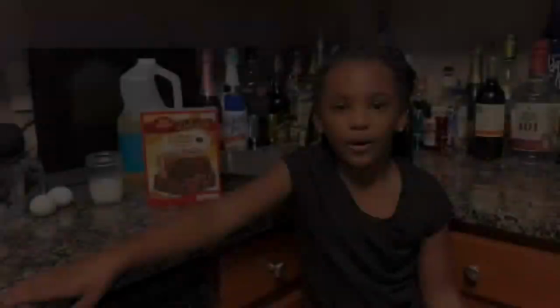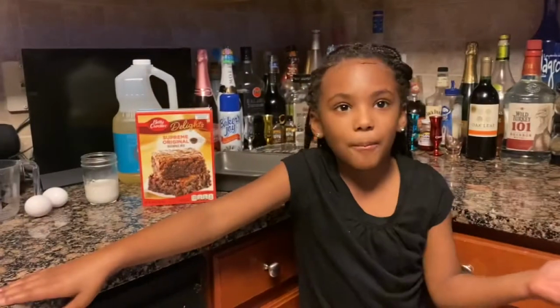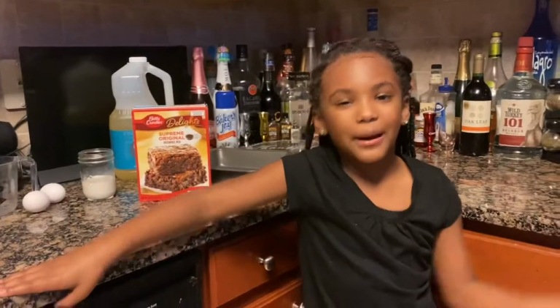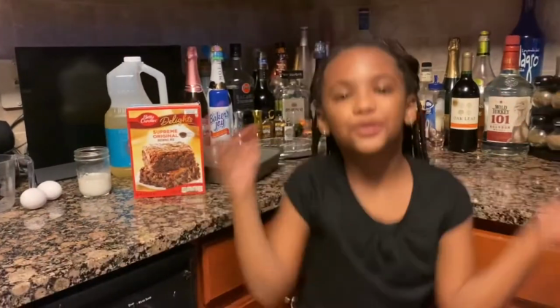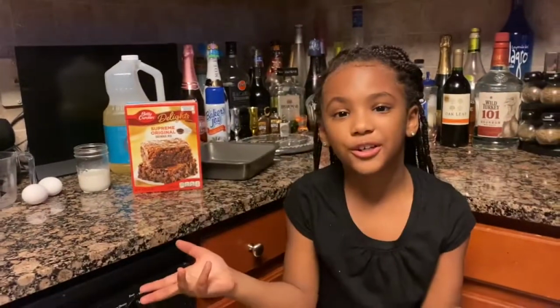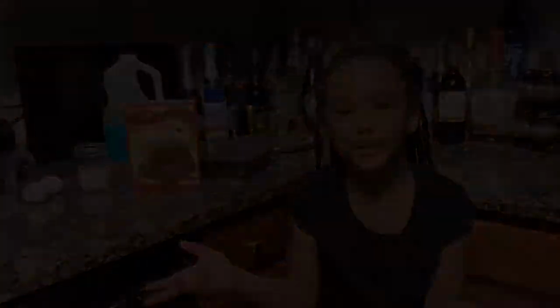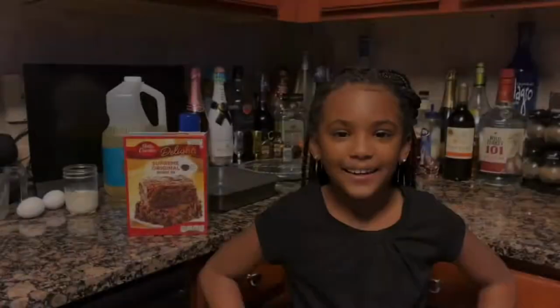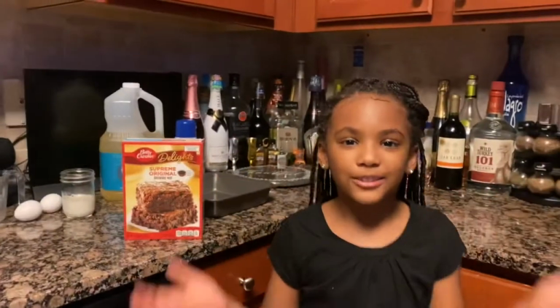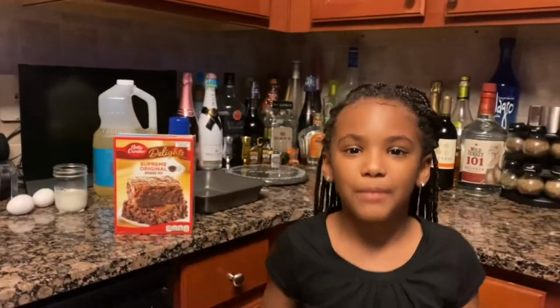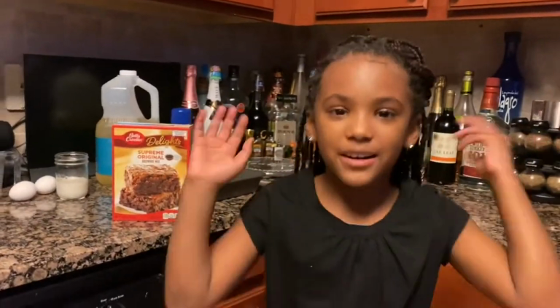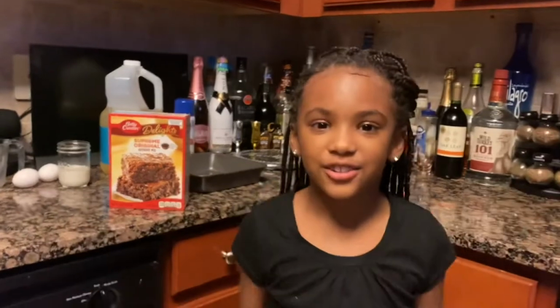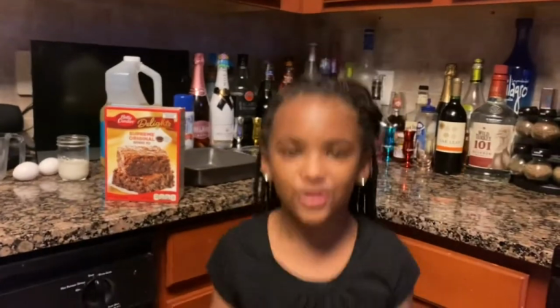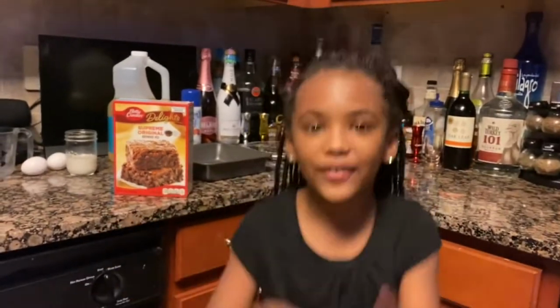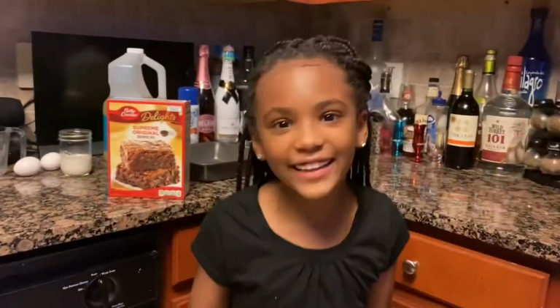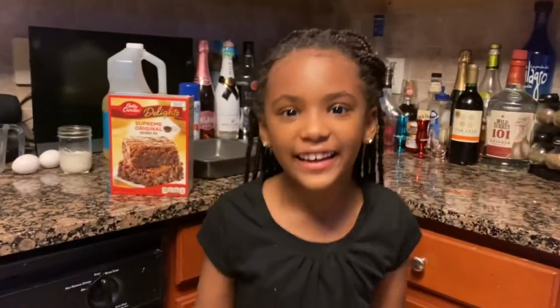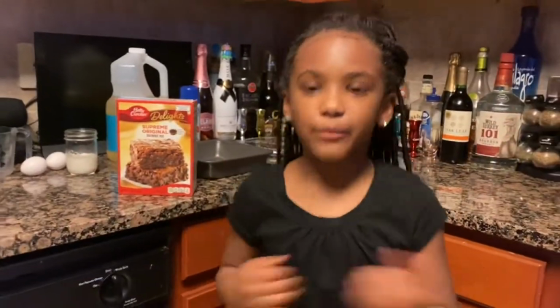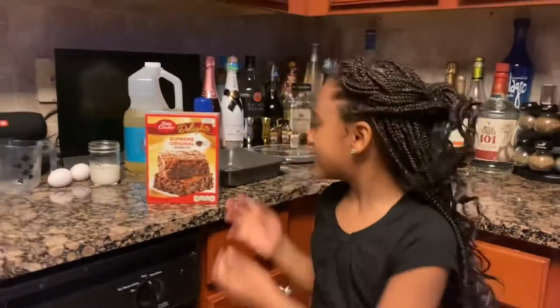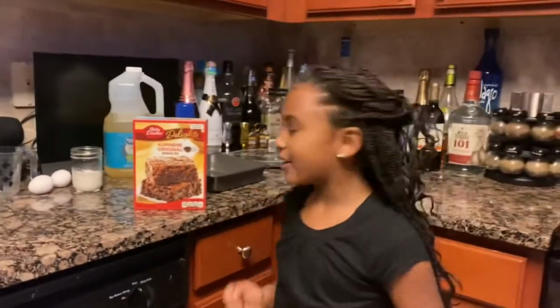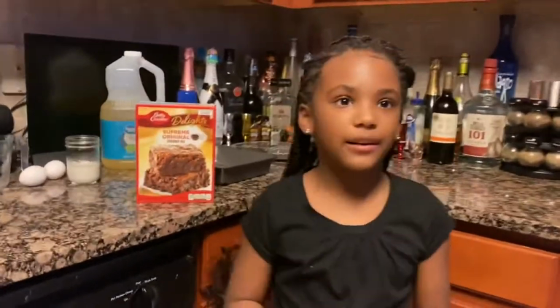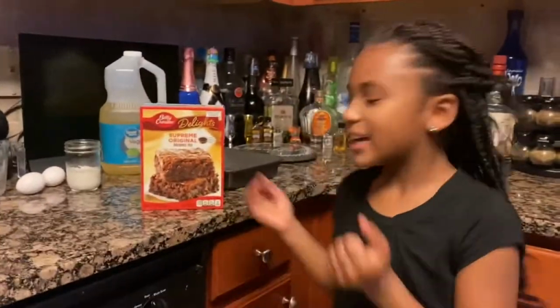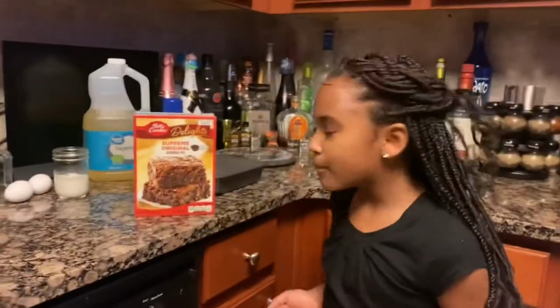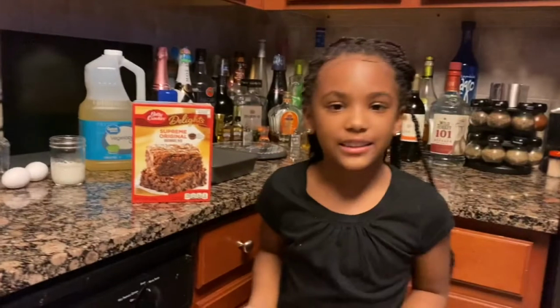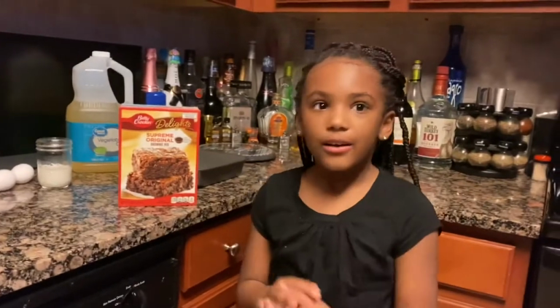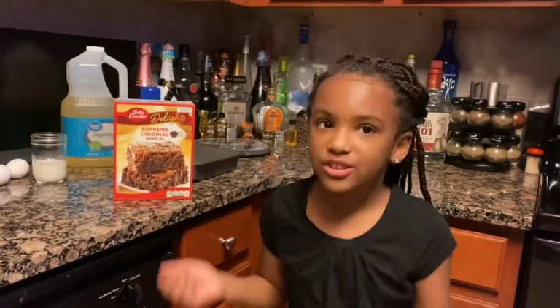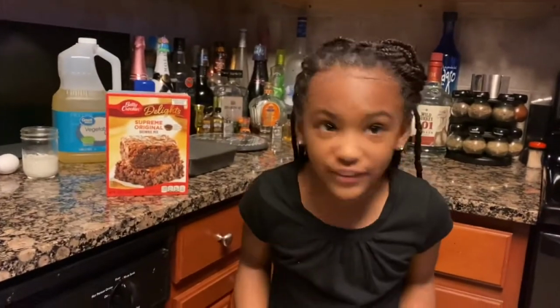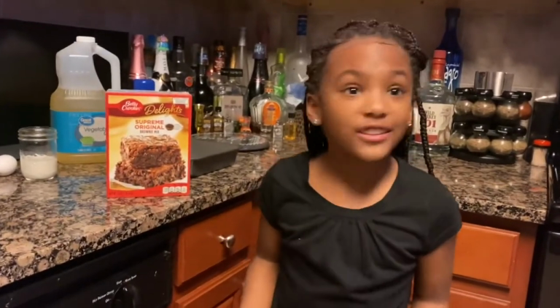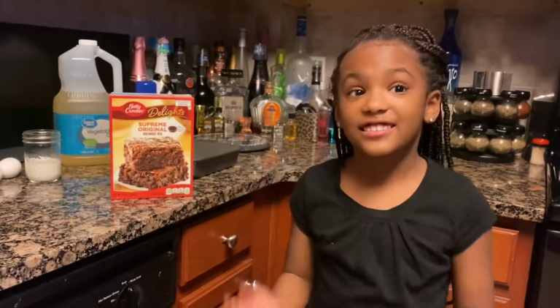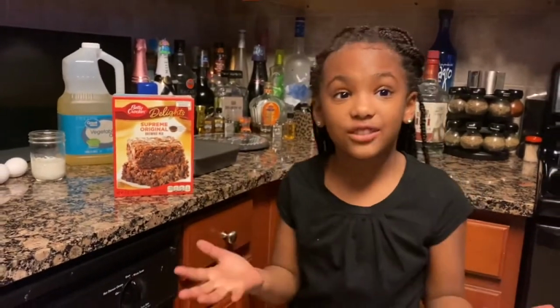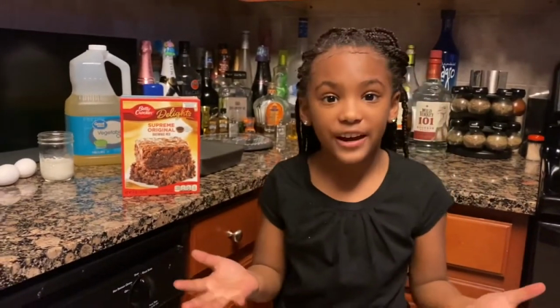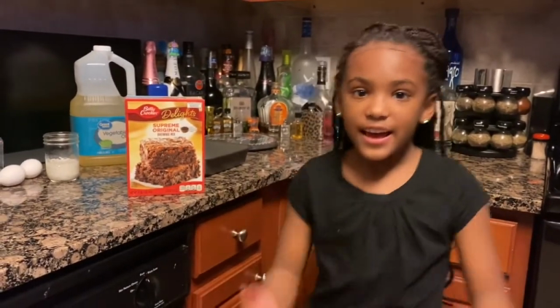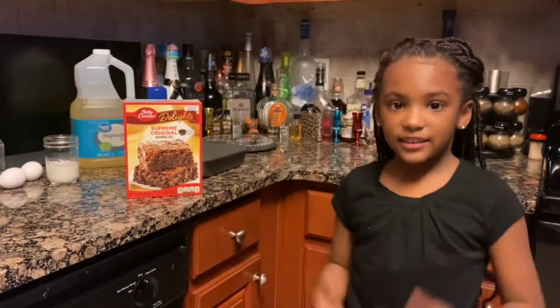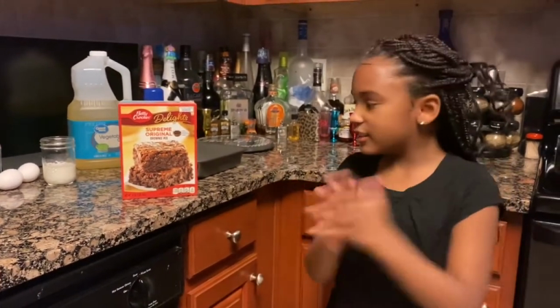Welcome back to my YouTube! What's up, my bugs — it's your girl Chef Haley, and we're gonna get this done making some brownies. Watch this video to the end, send it to a friend, and let's get into it.